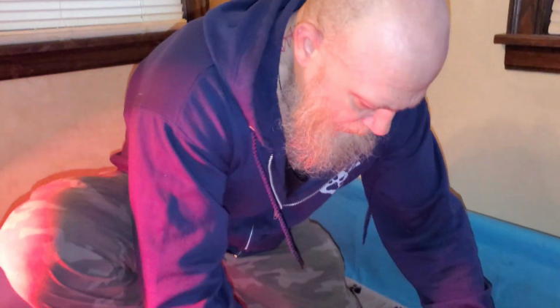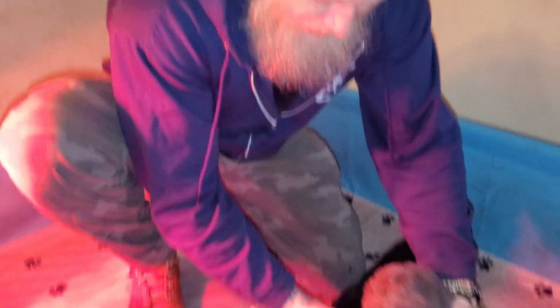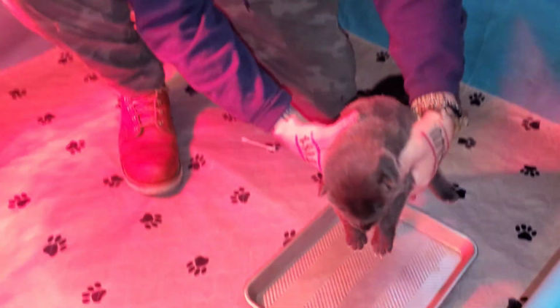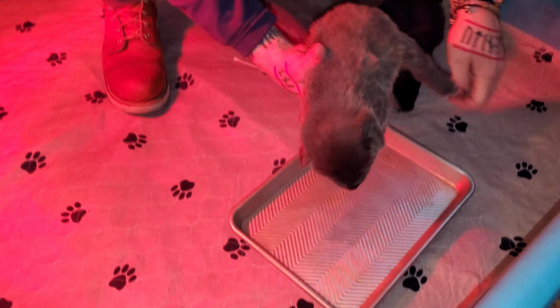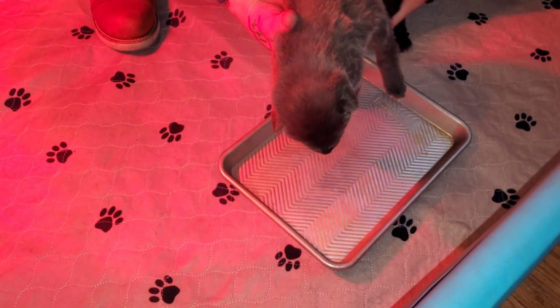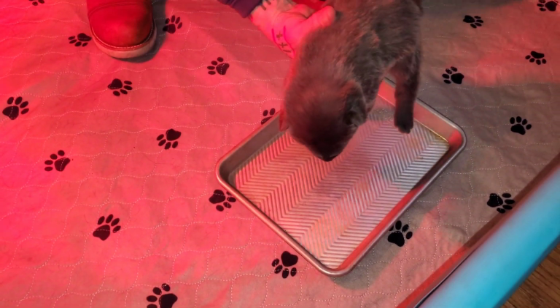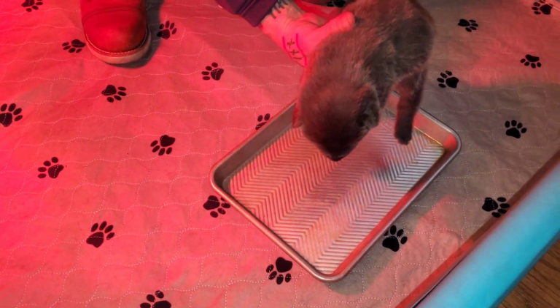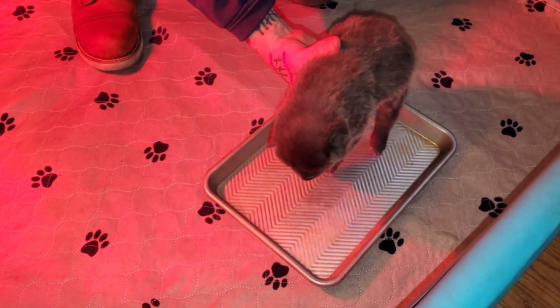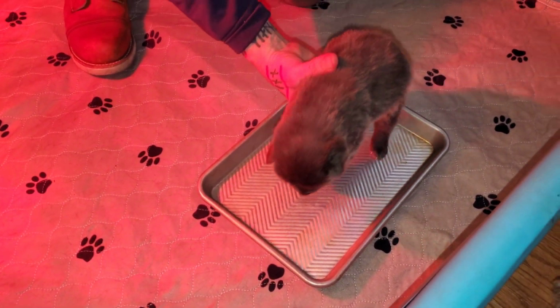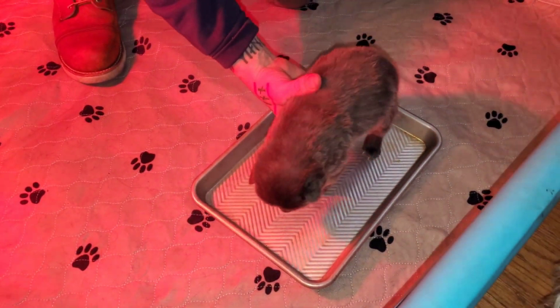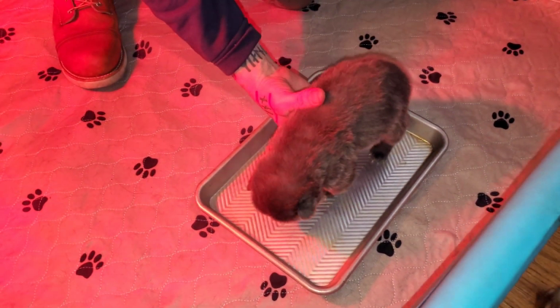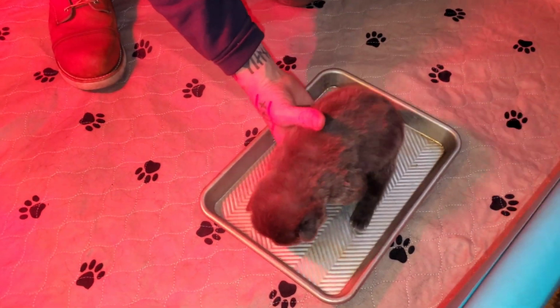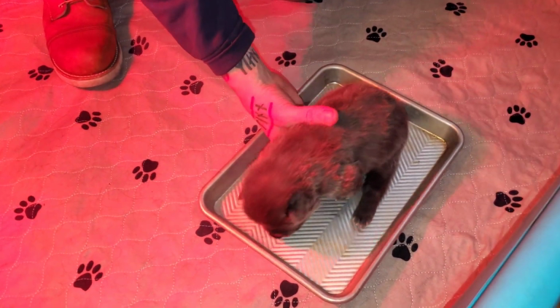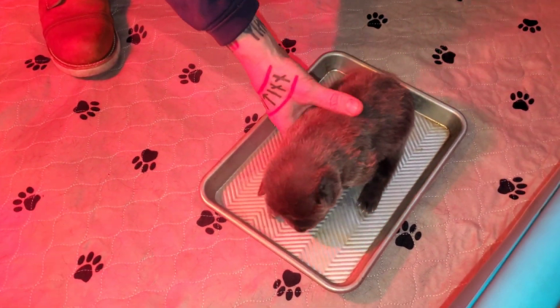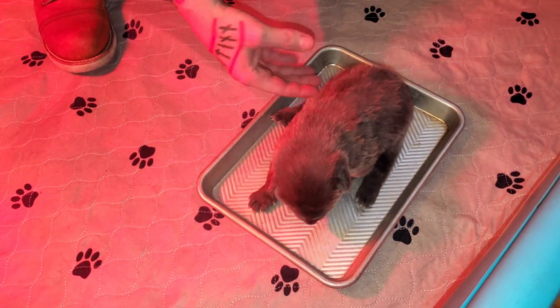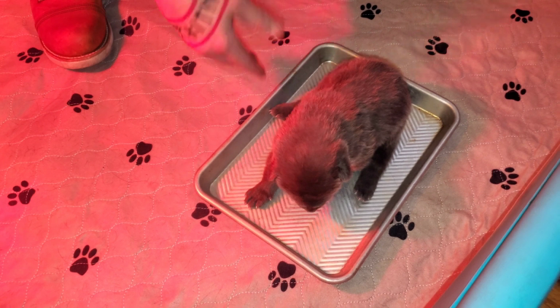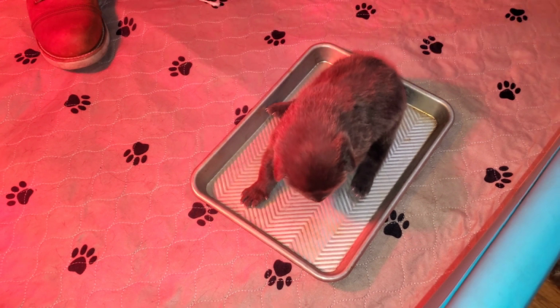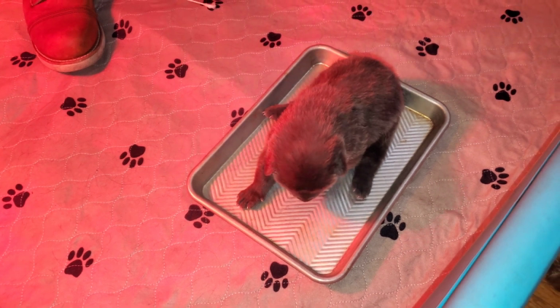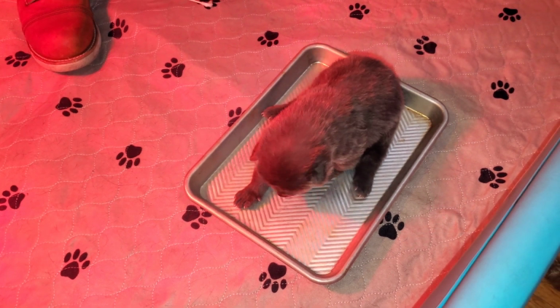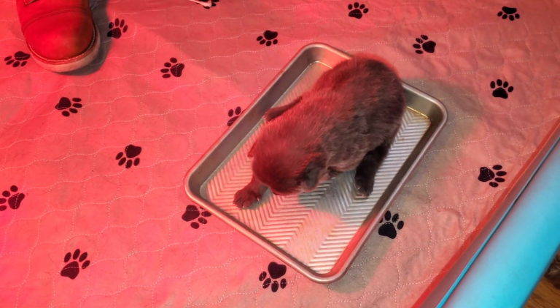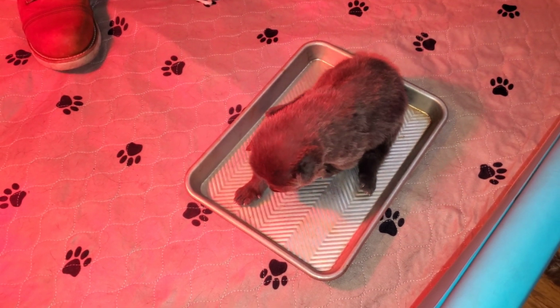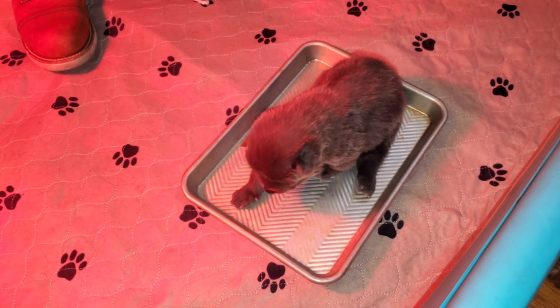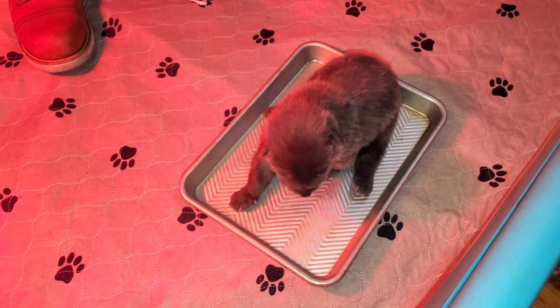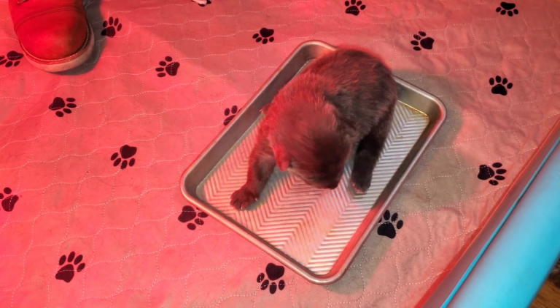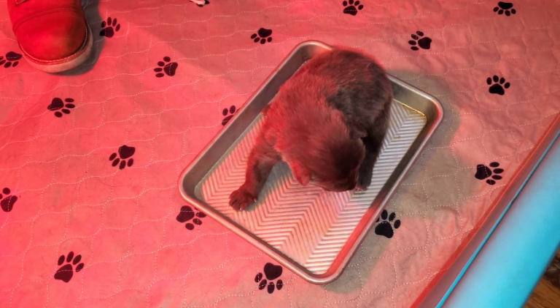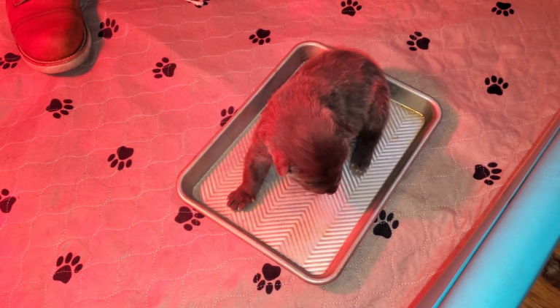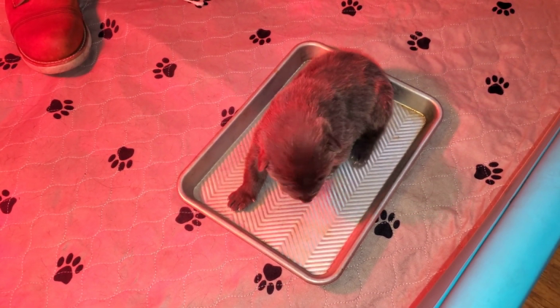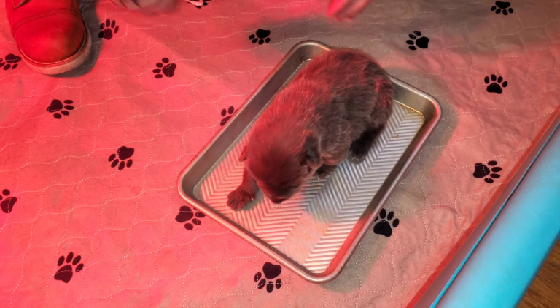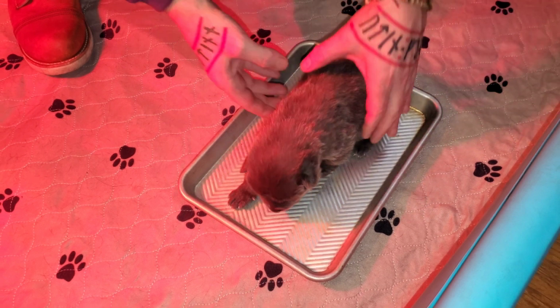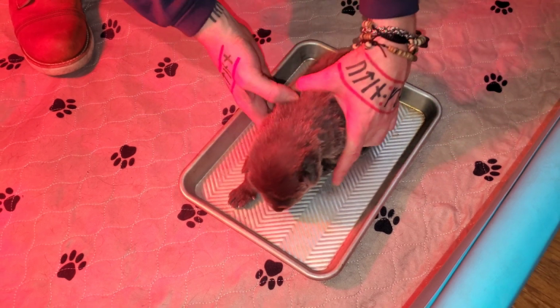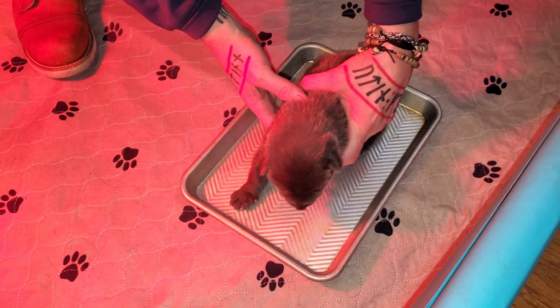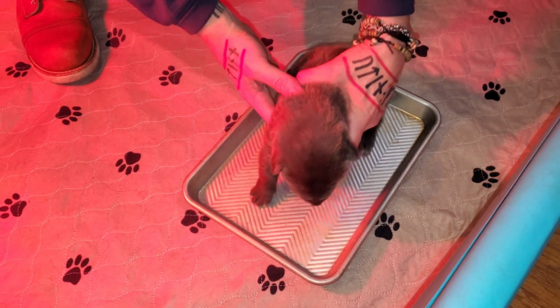The last exercise is the thermal test. We're going to put them on this cooking tray that's been in the fridge for about five to ten minutes, for three to five seconds. If they crawl off before that period of time, that's okay.